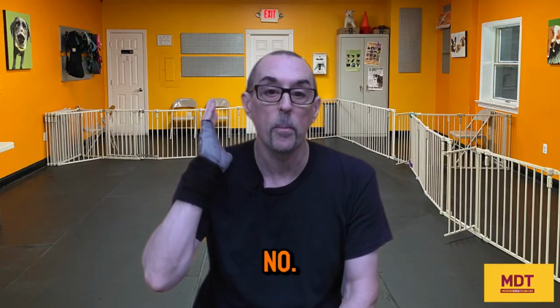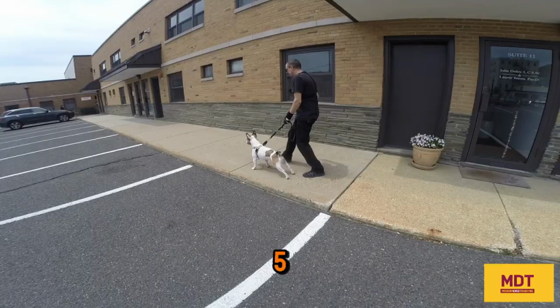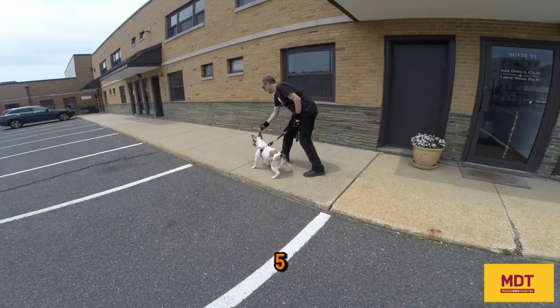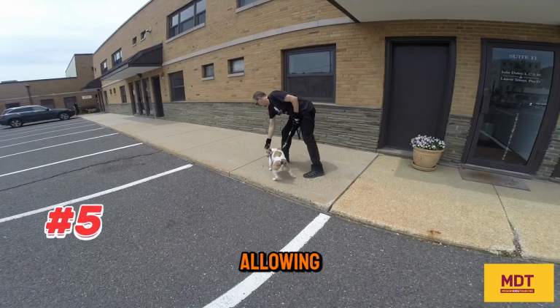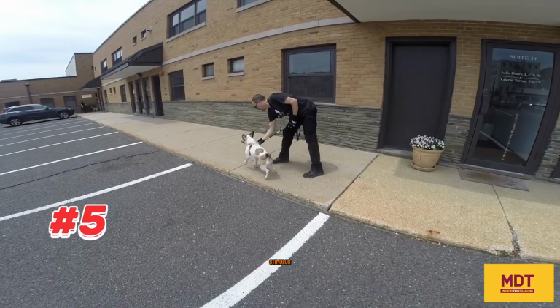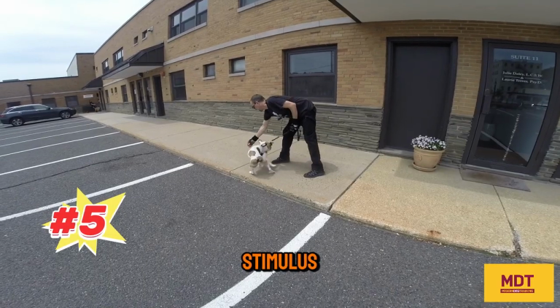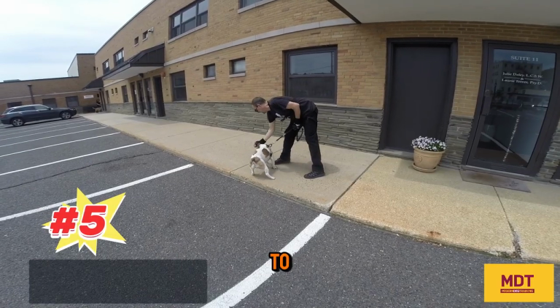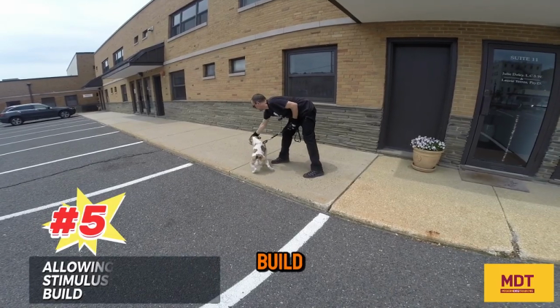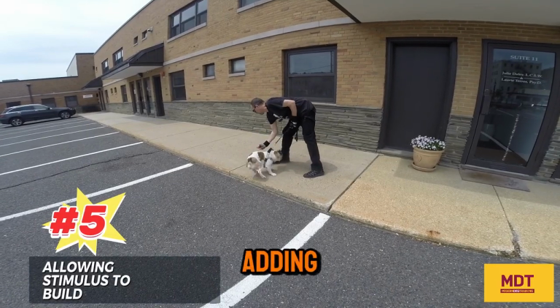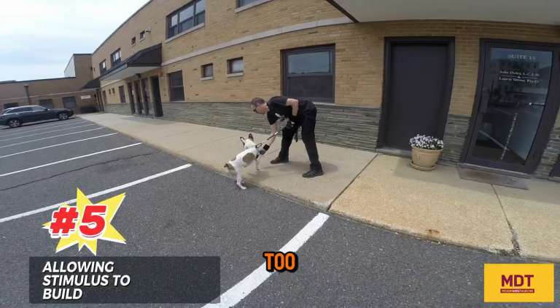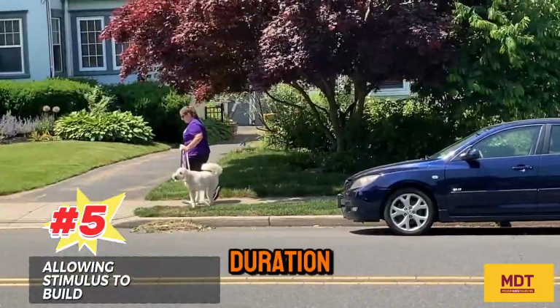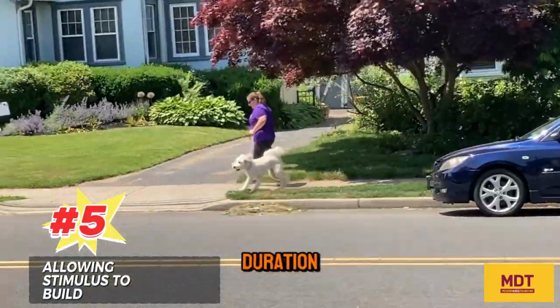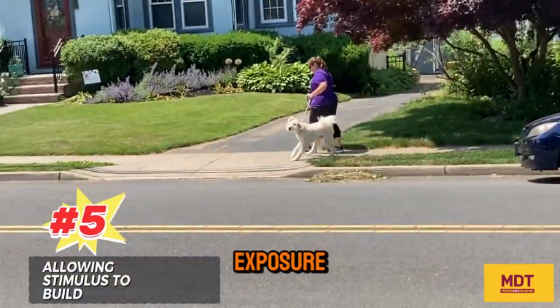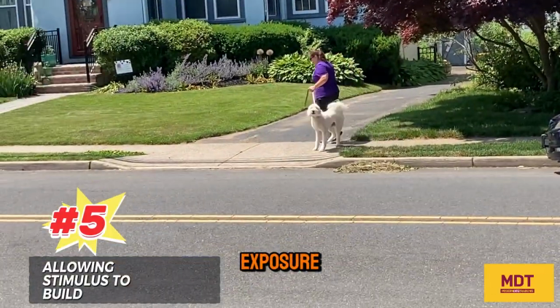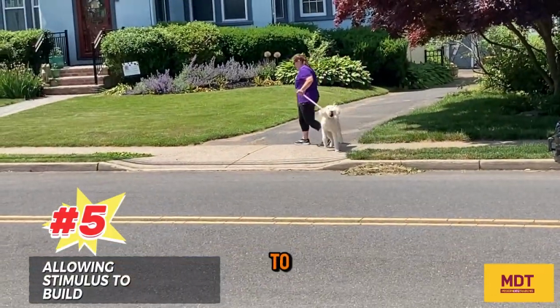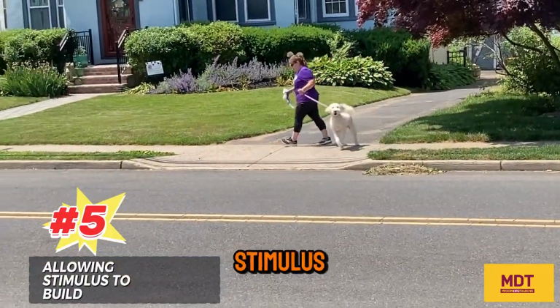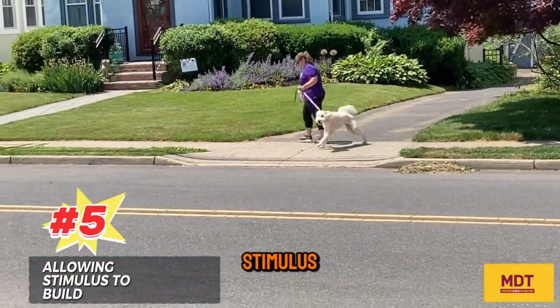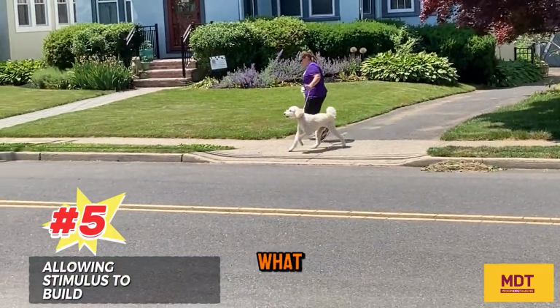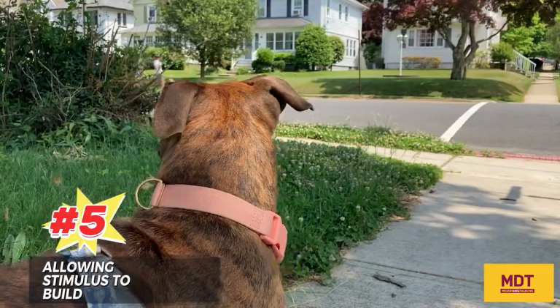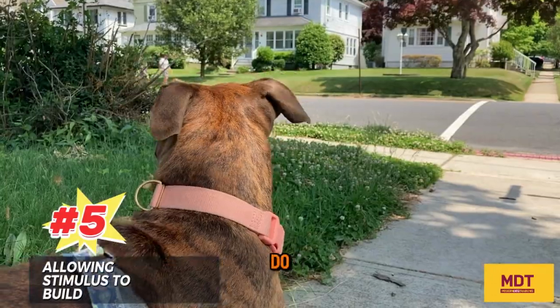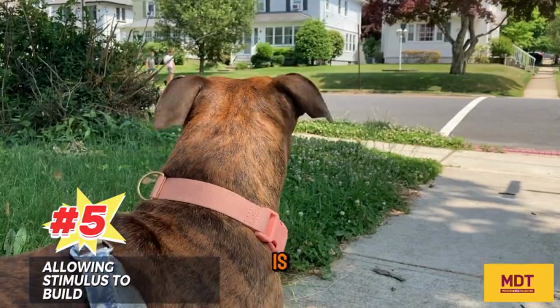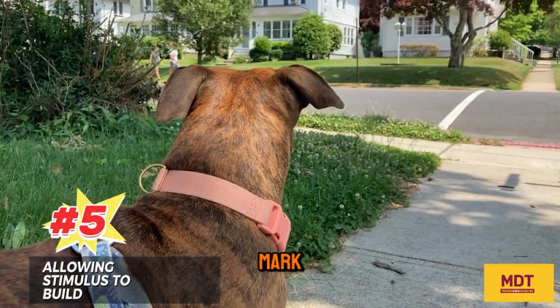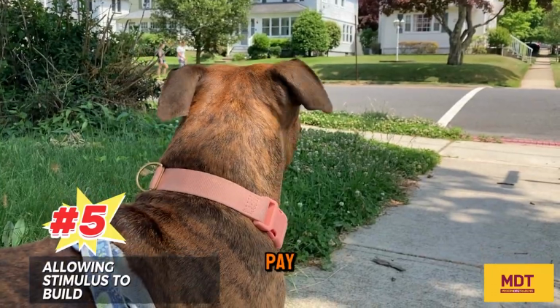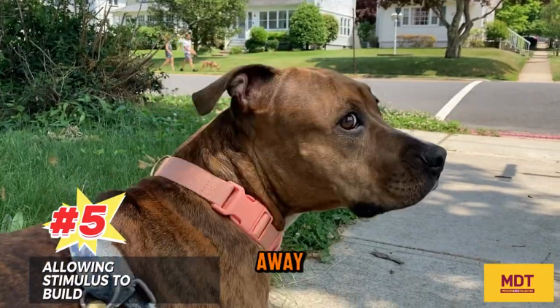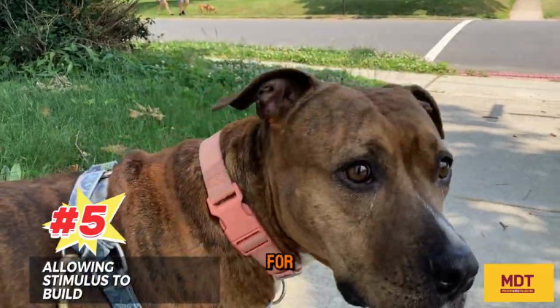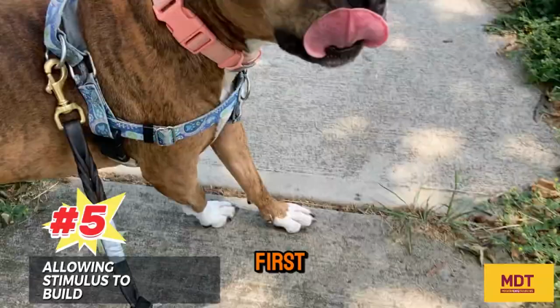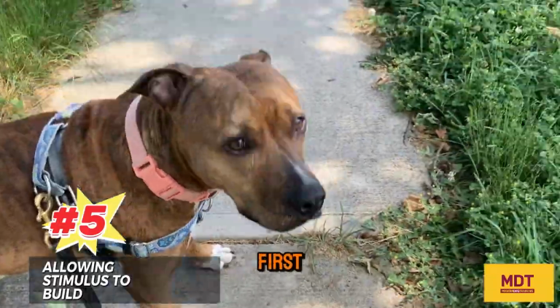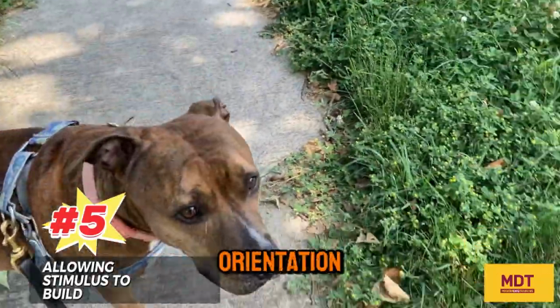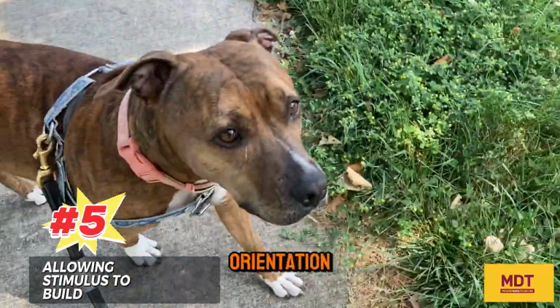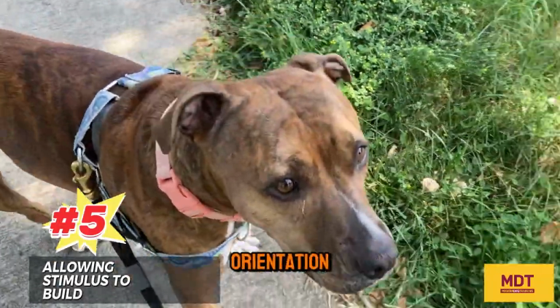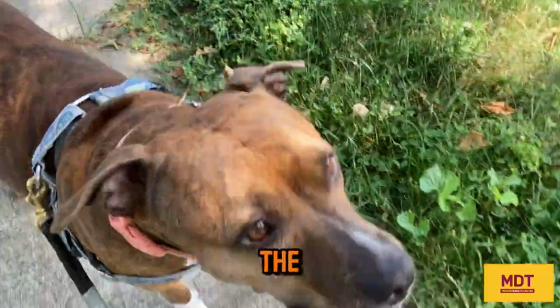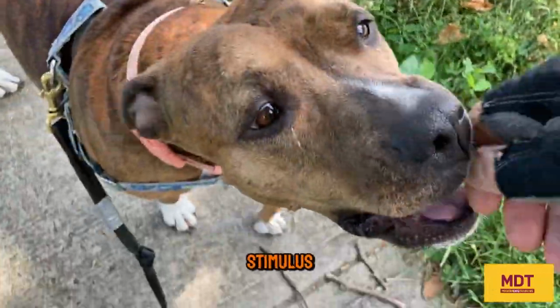Number five: allowing stimulus to build, adding too much duration of exposure to the stimulus. What you want to do is mark and pay right away for that first orientation to the stimulus.